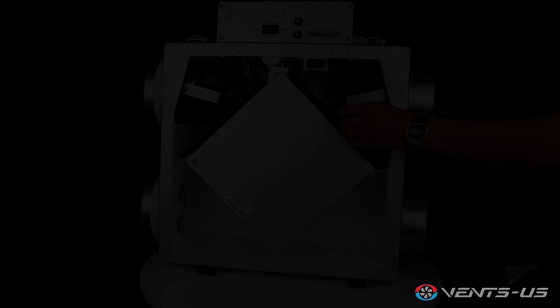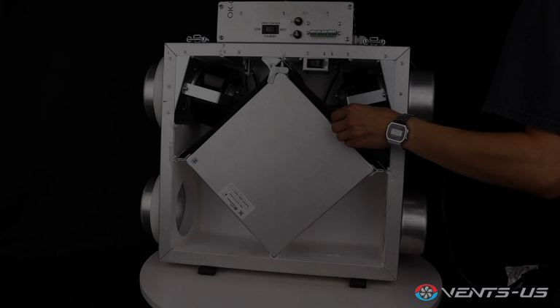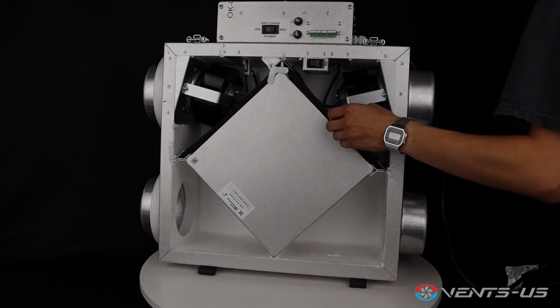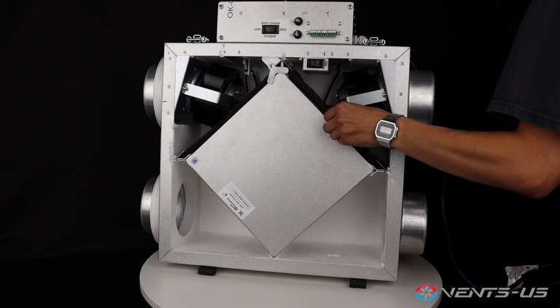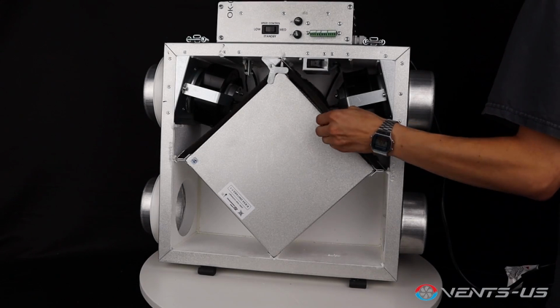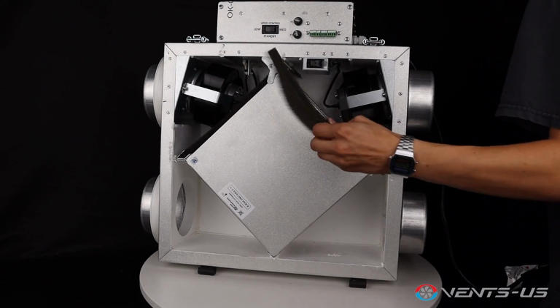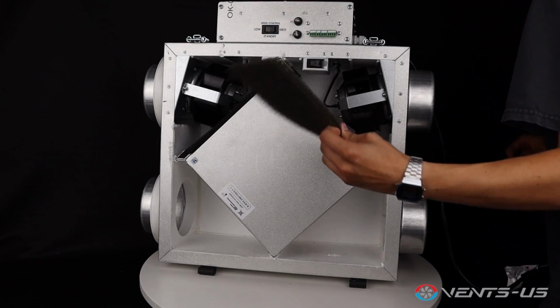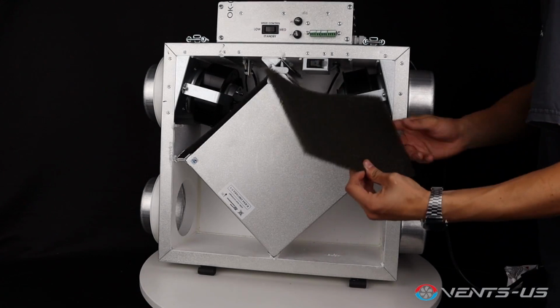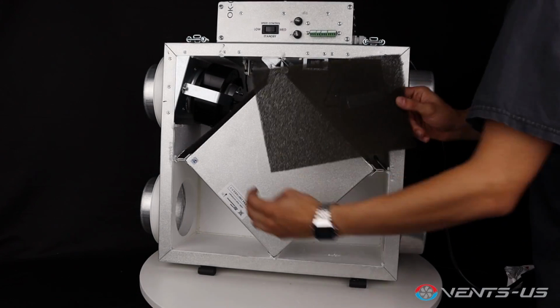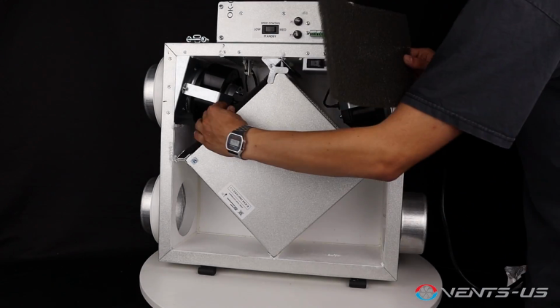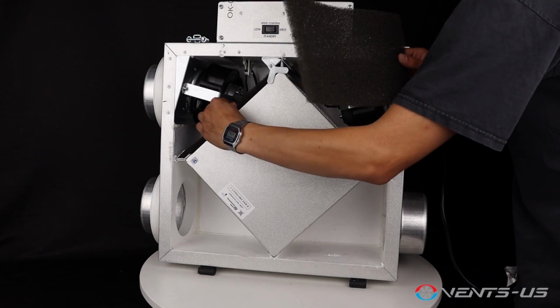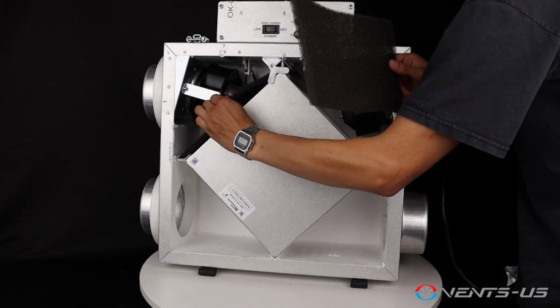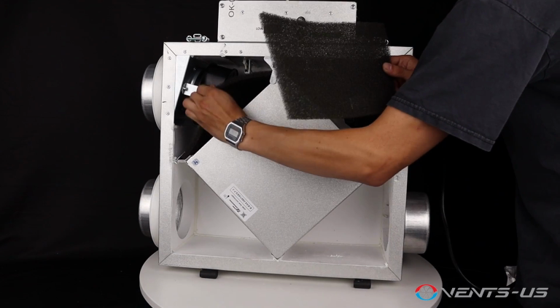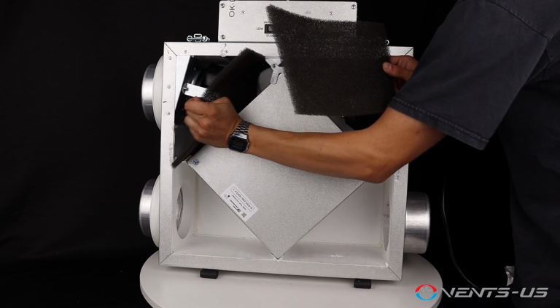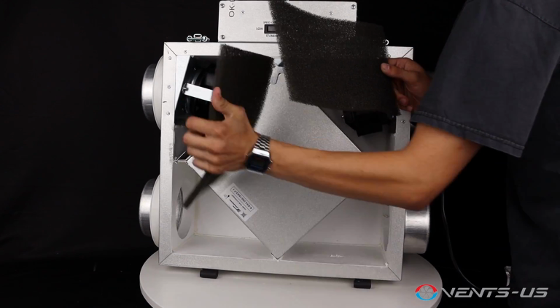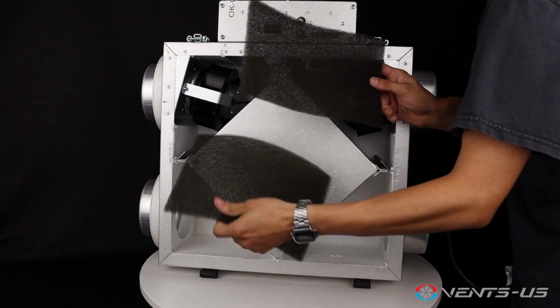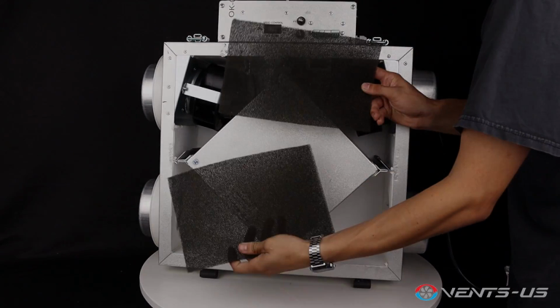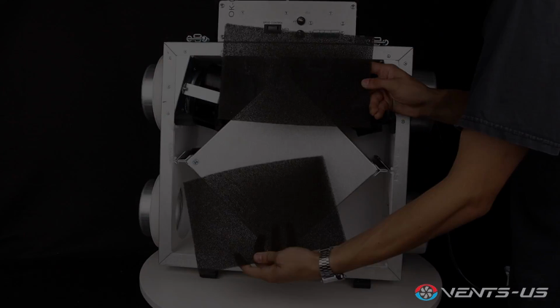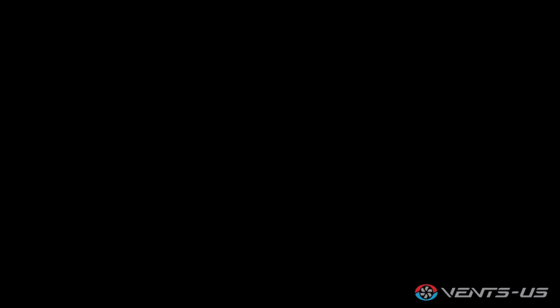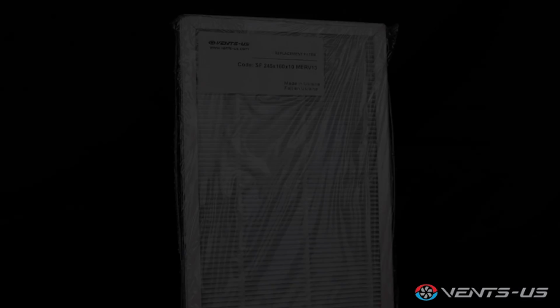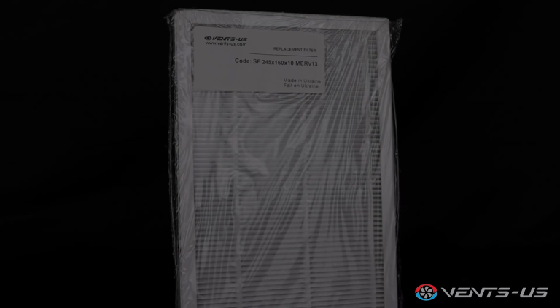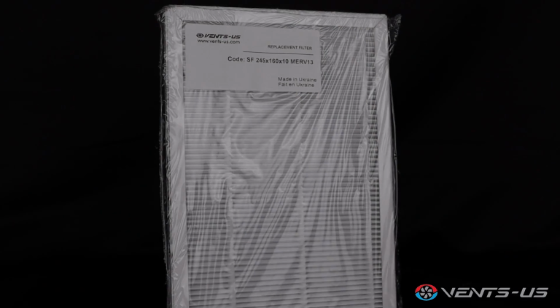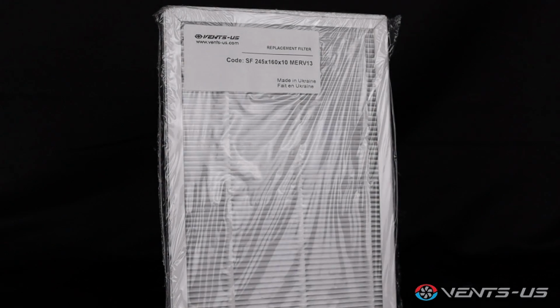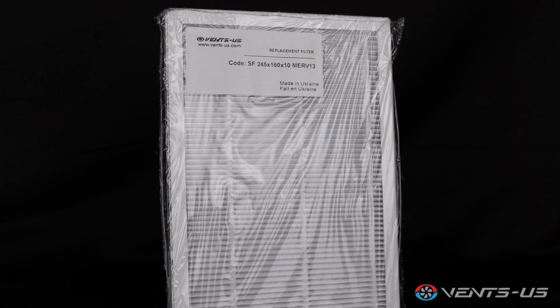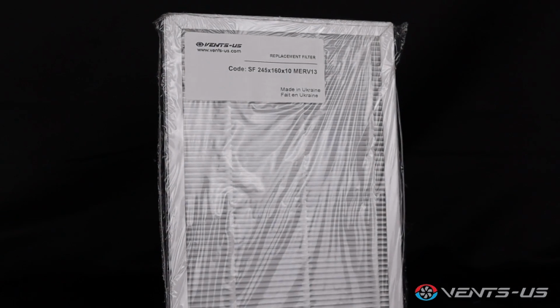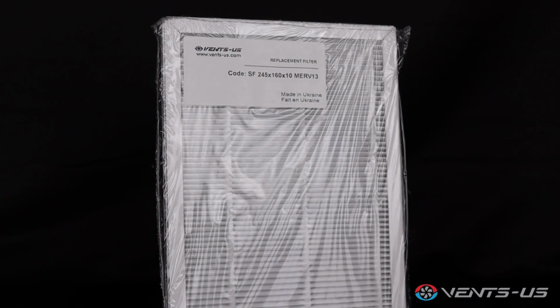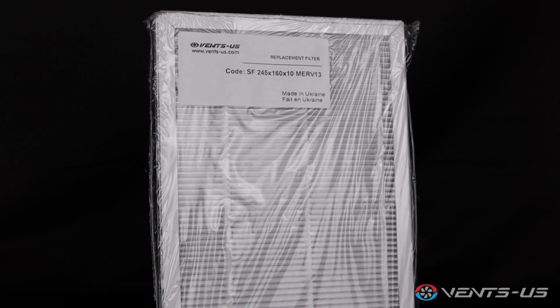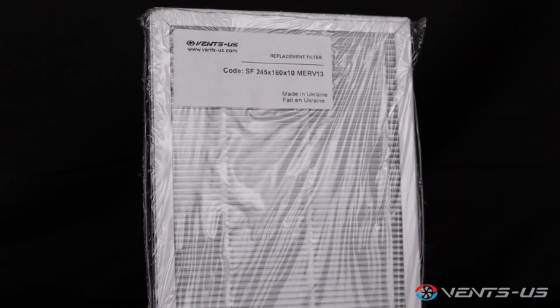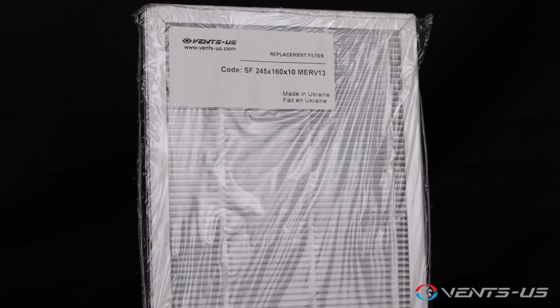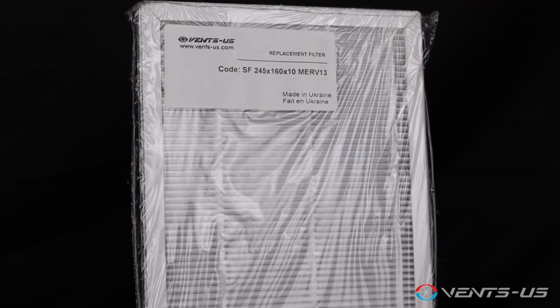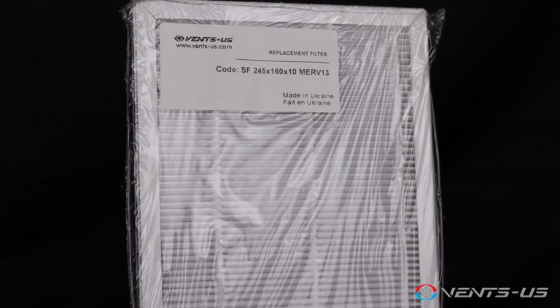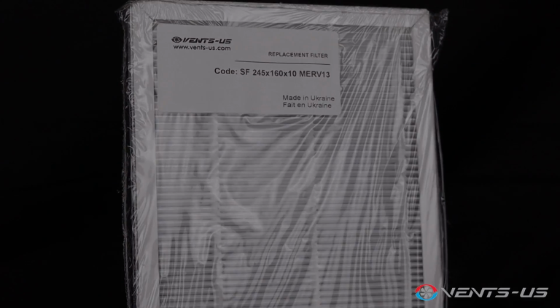Inside you'll find washable MERV 6 air filters for both the exhaust and supply airstreams. For enhanced filtration, you can also opt for a MERV 13 supply filter.